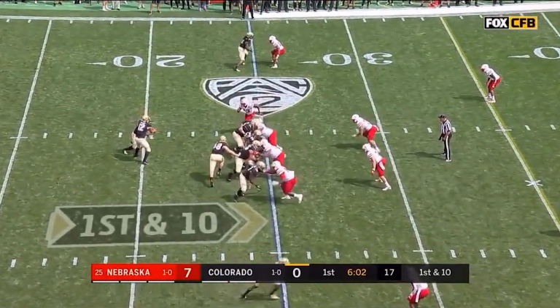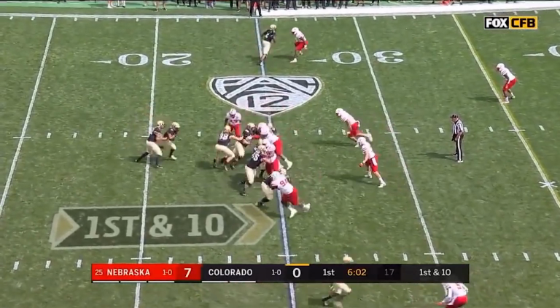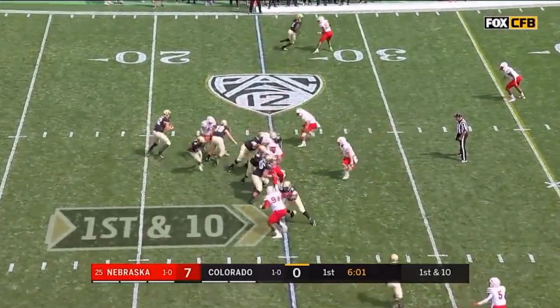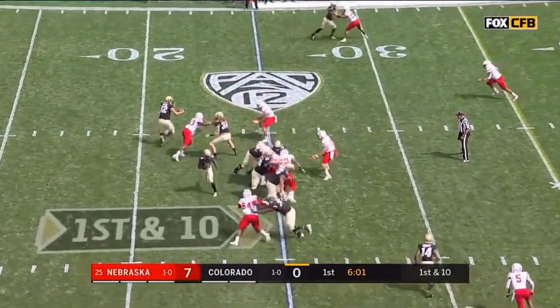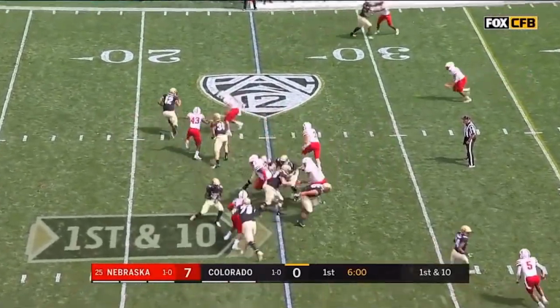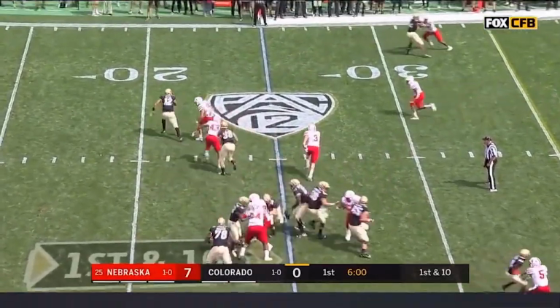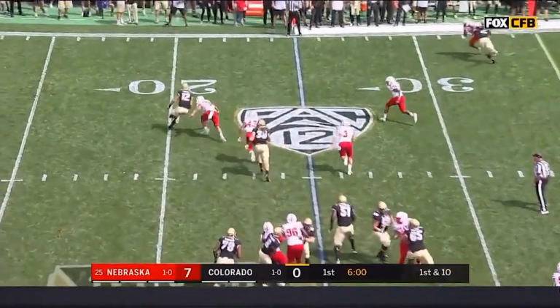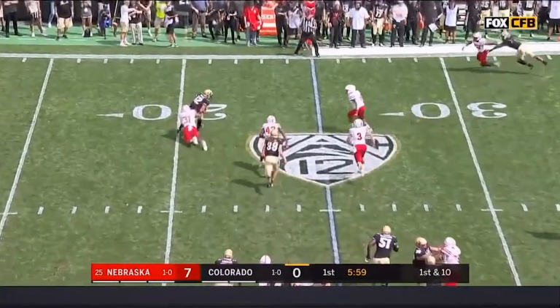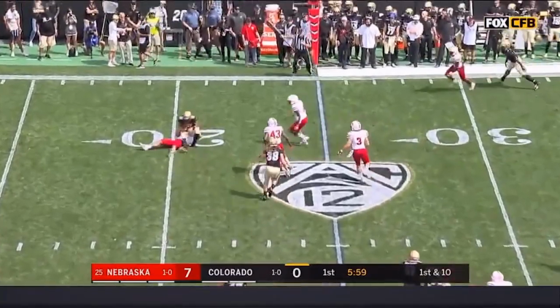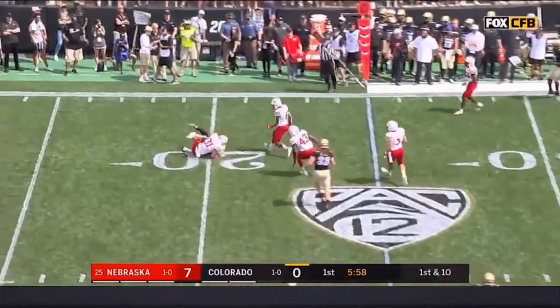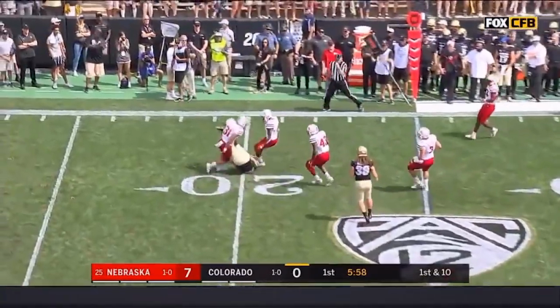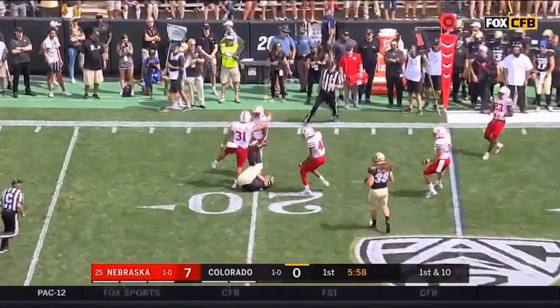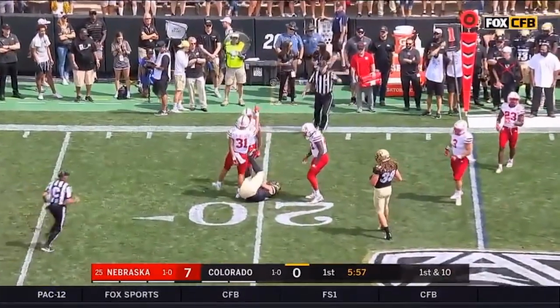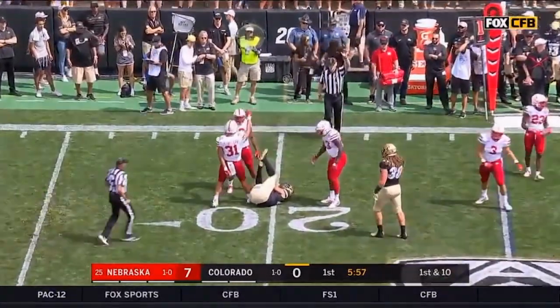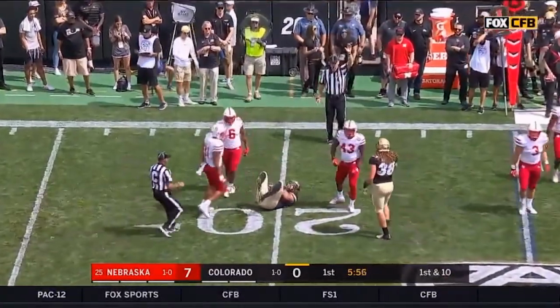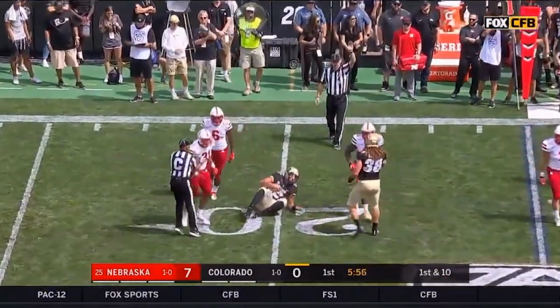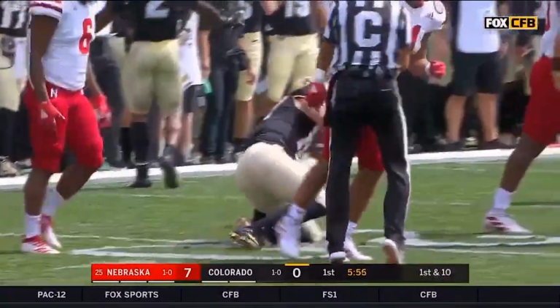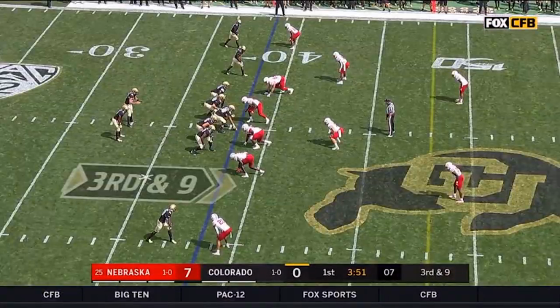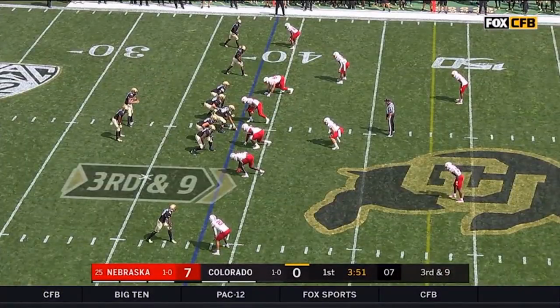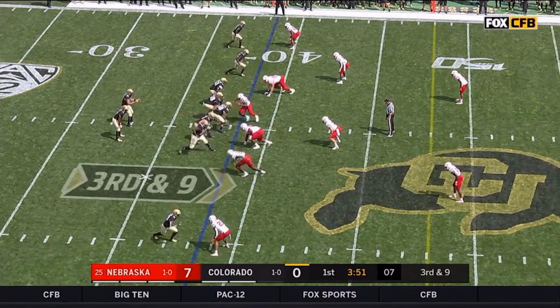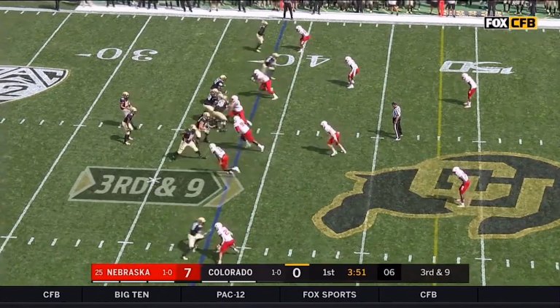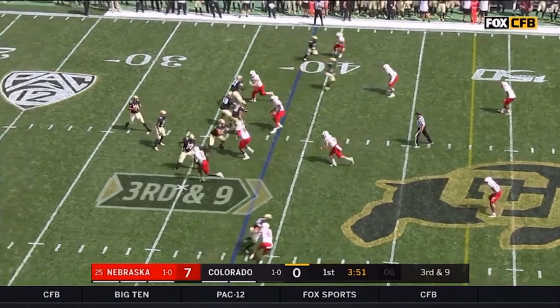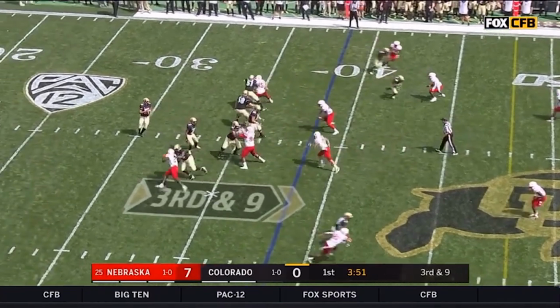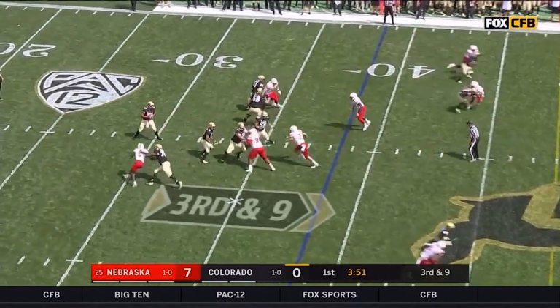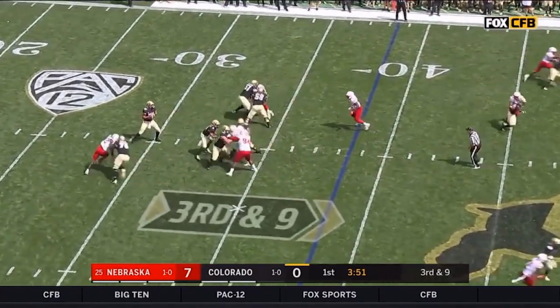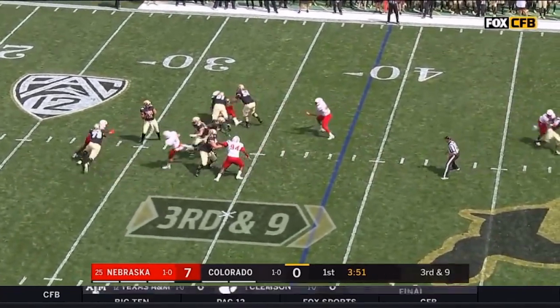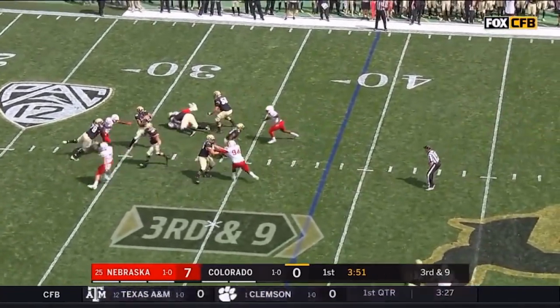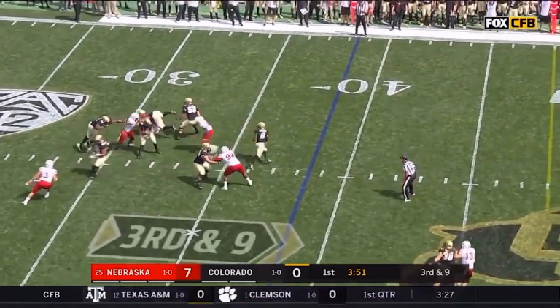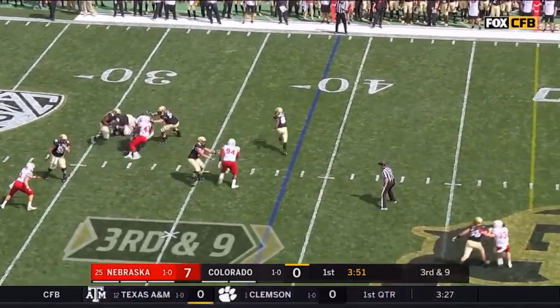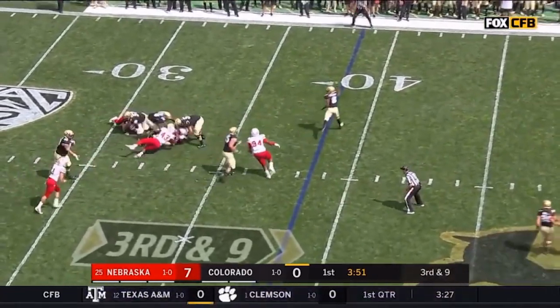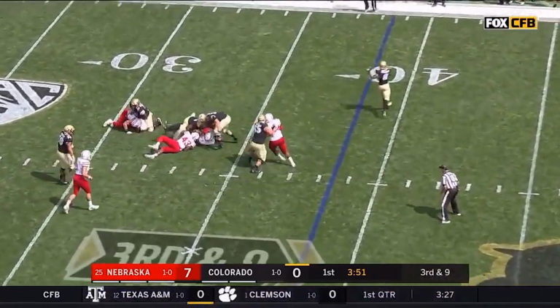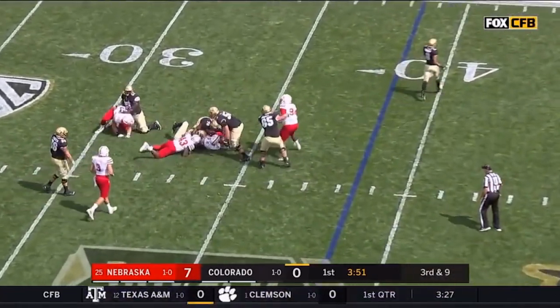From the 25-yard line on the second Colorado possession, Colin Miller is all over Steven Montez for a loss of five. Up in the pocket and dump it off on third and nine — pressure again, in trouble and sacked!